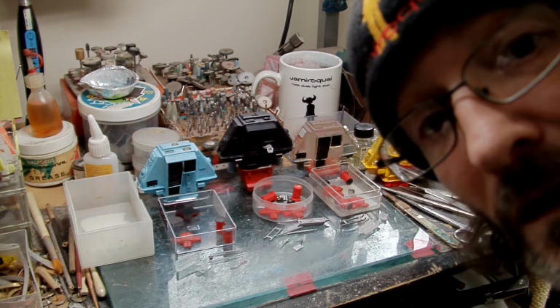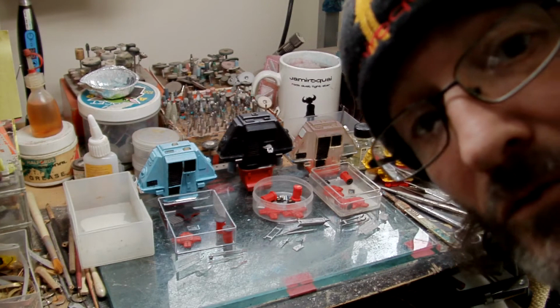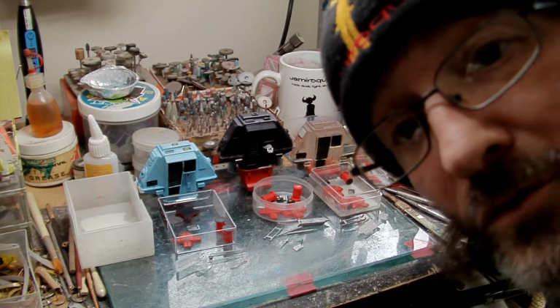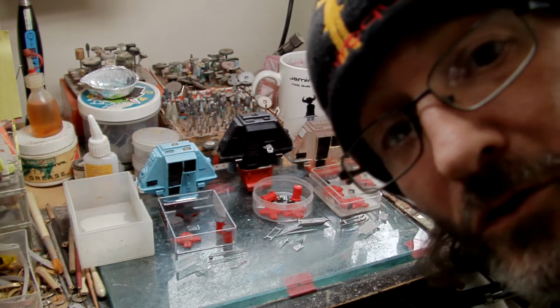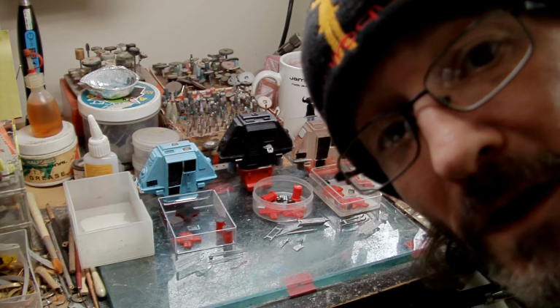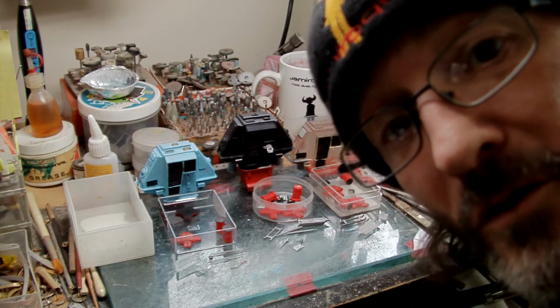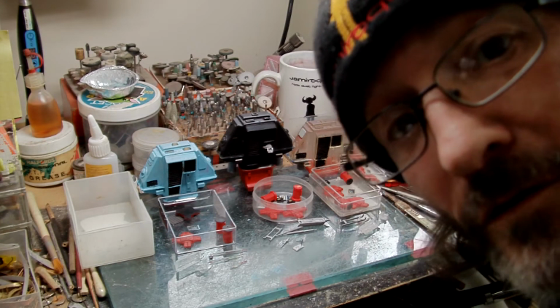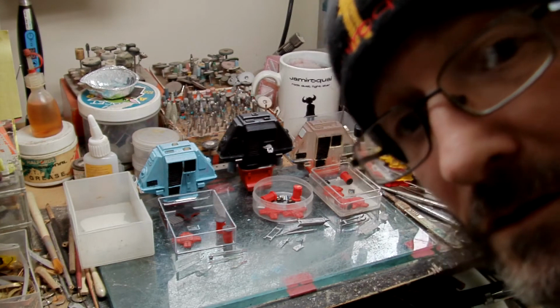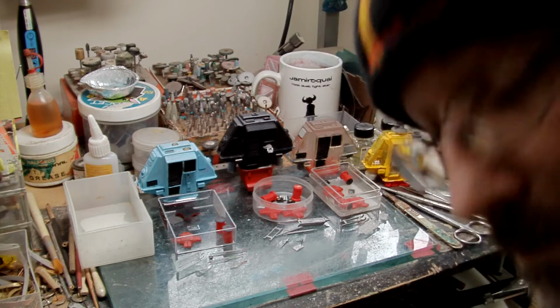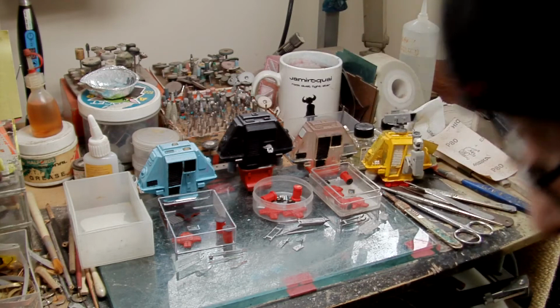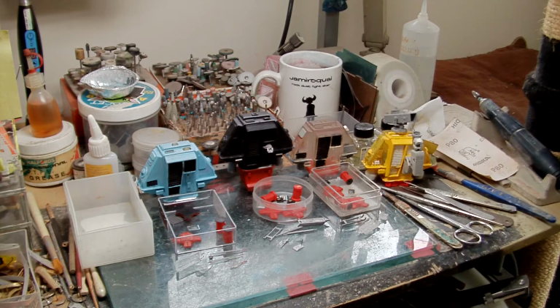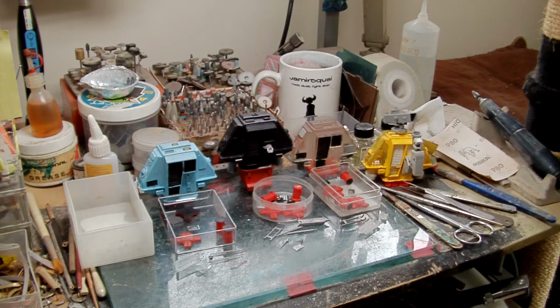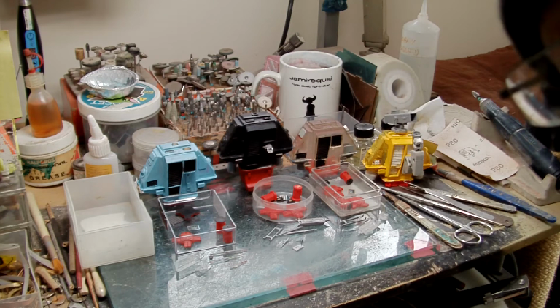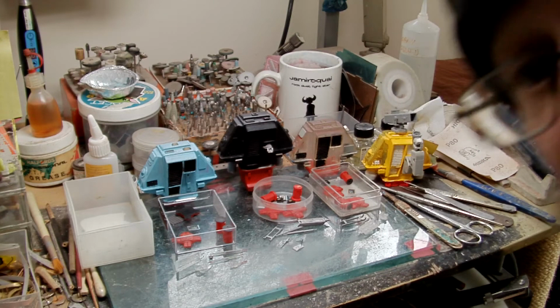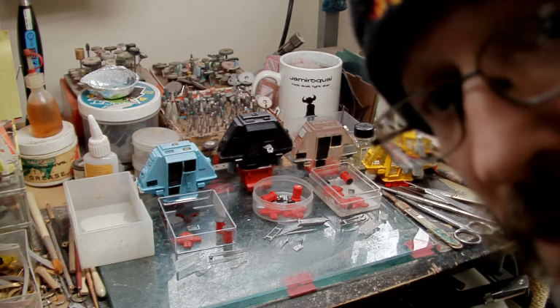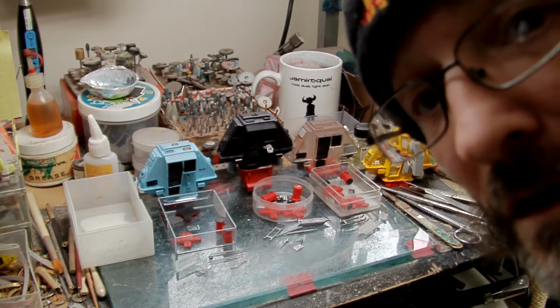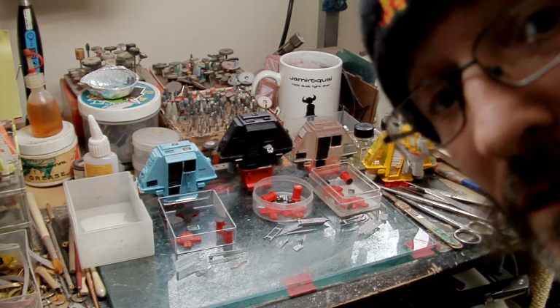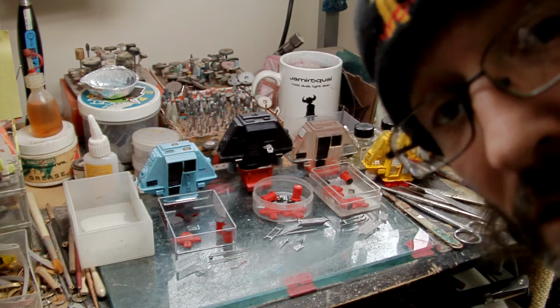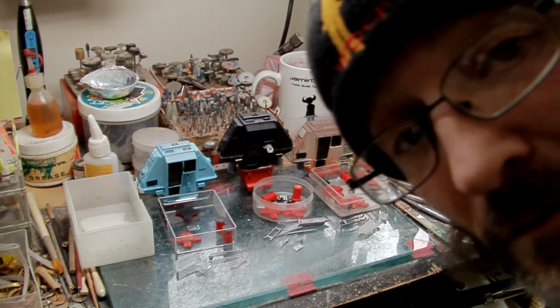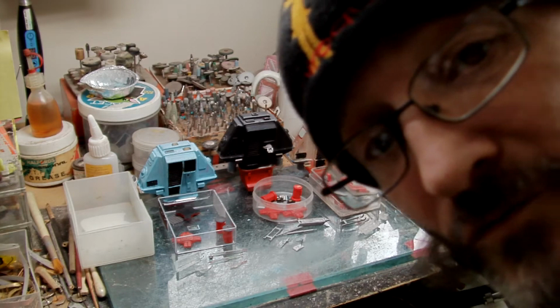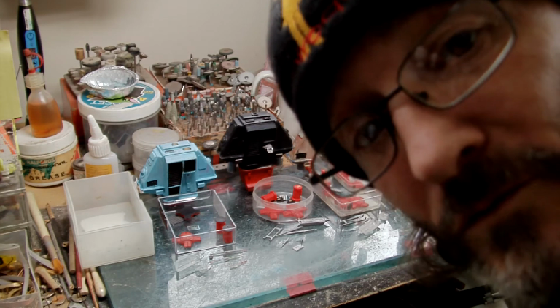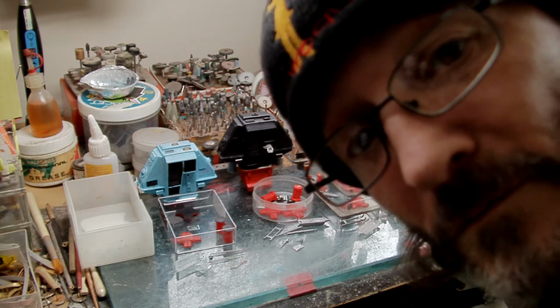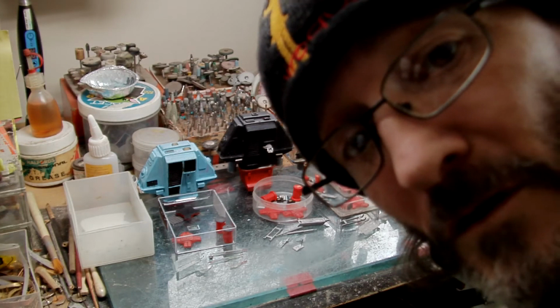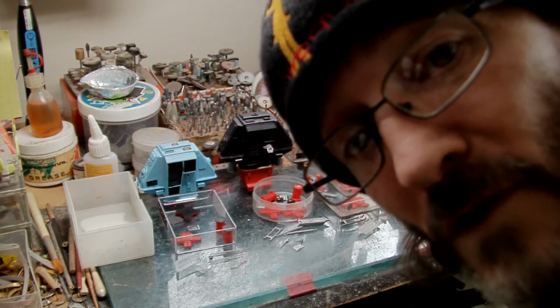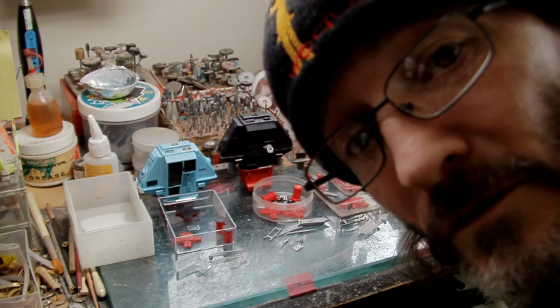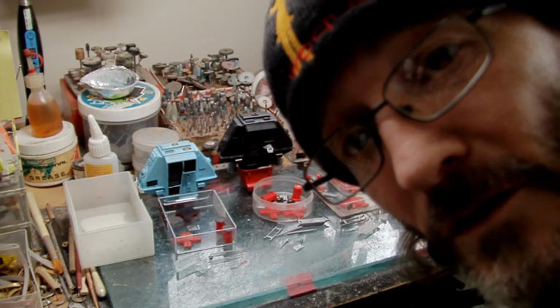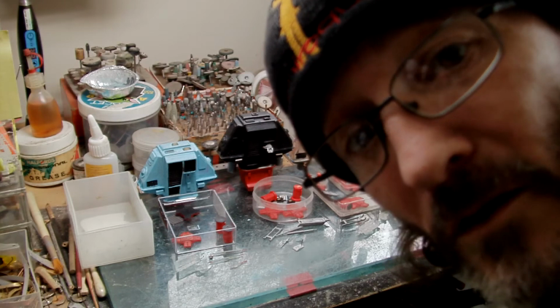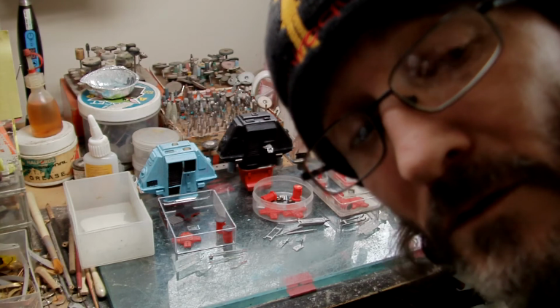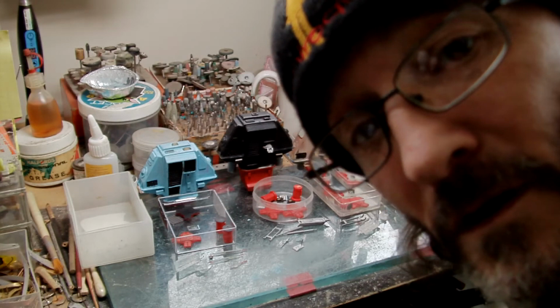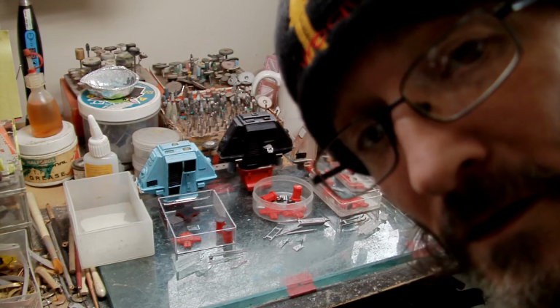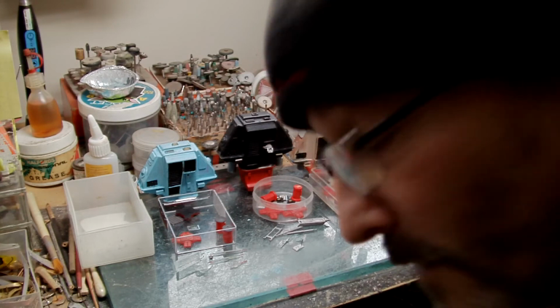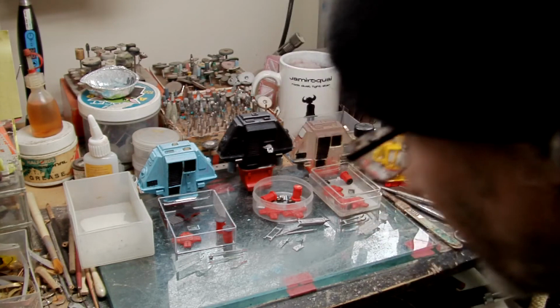Hello YouTube, how you doing Earthlings? Thought I'd show you my drones from Silent Running and show you how they're coming on.